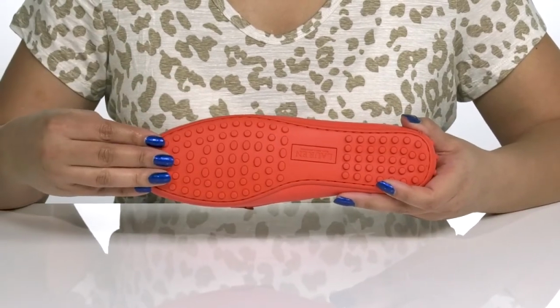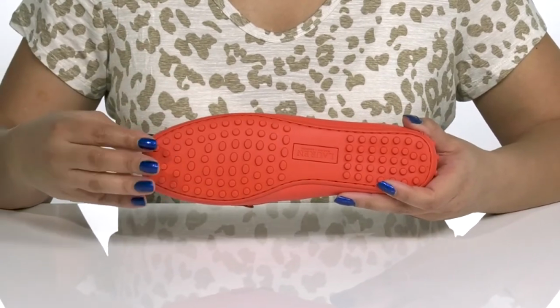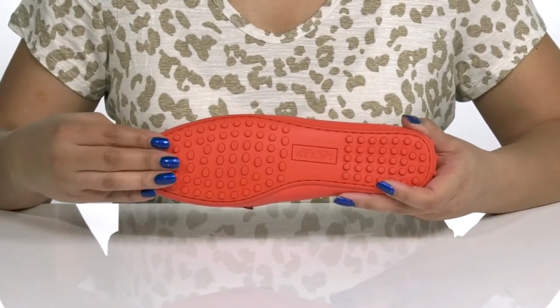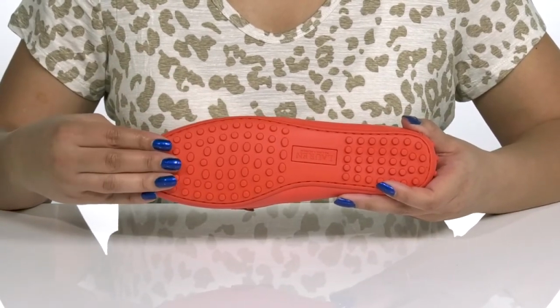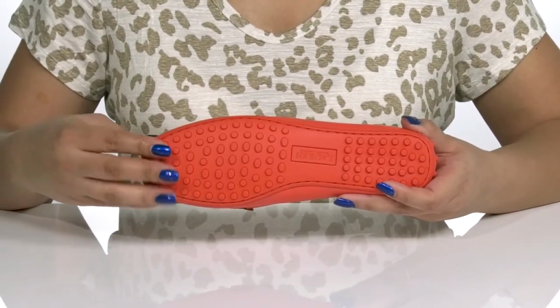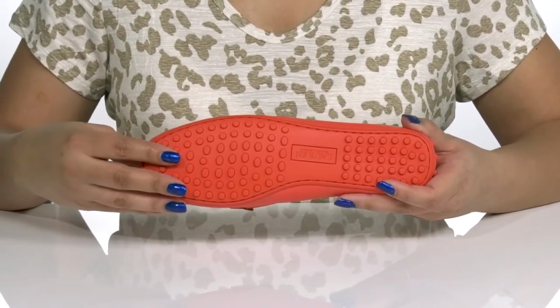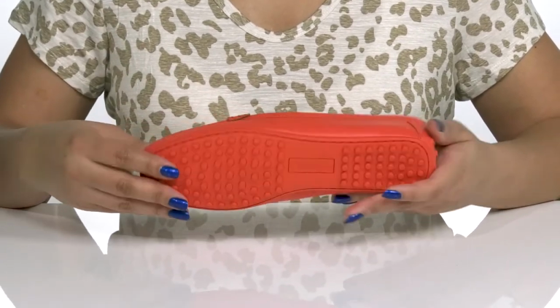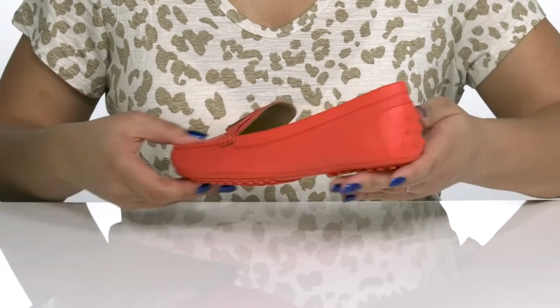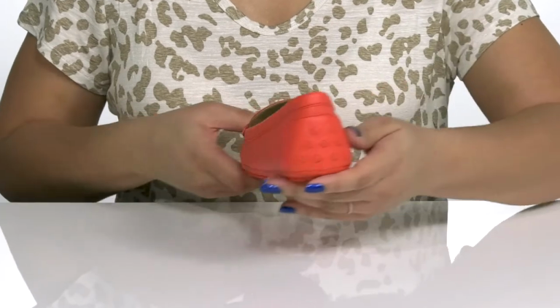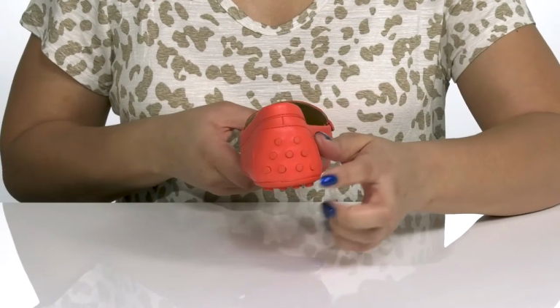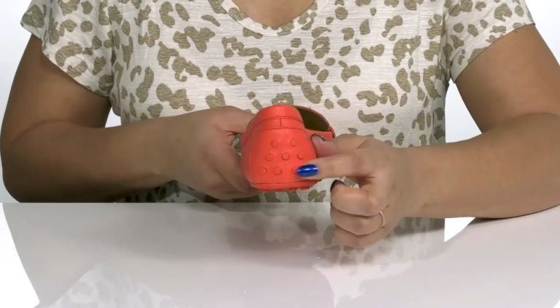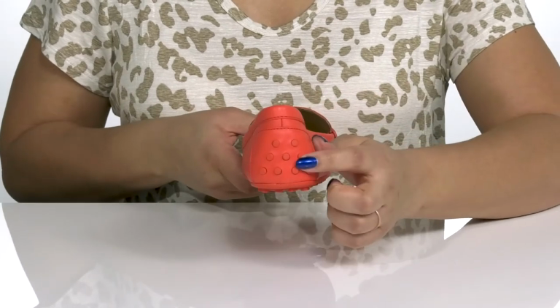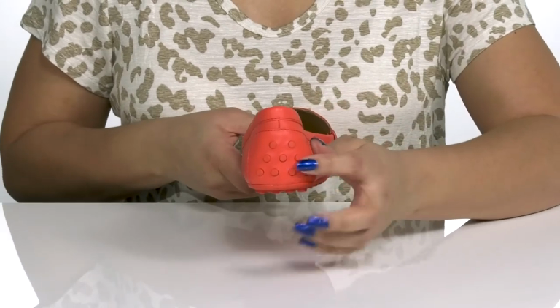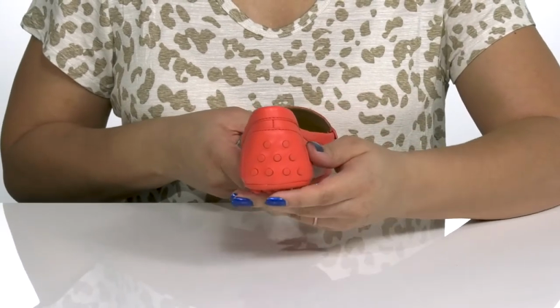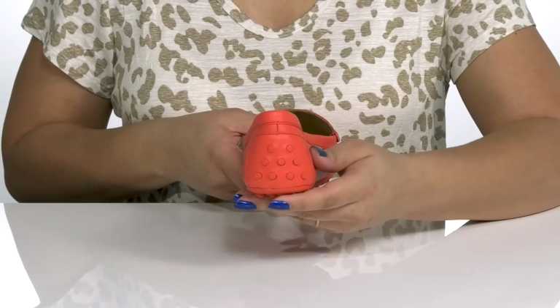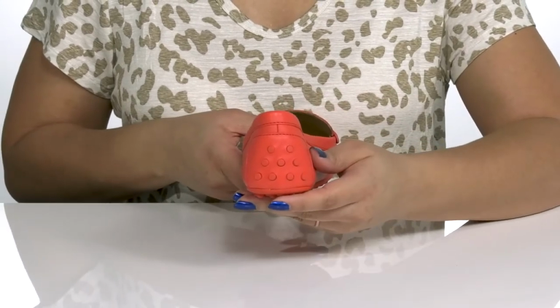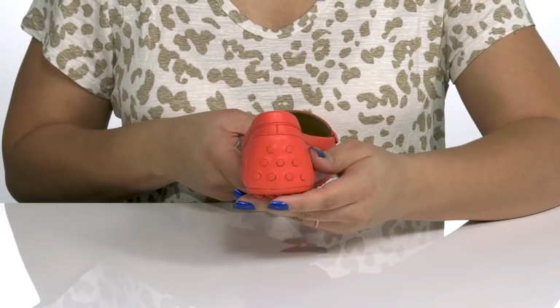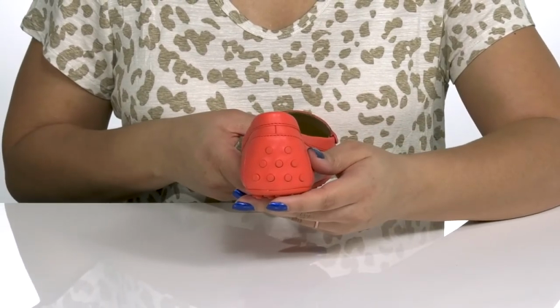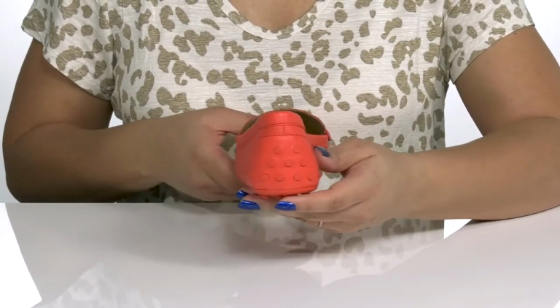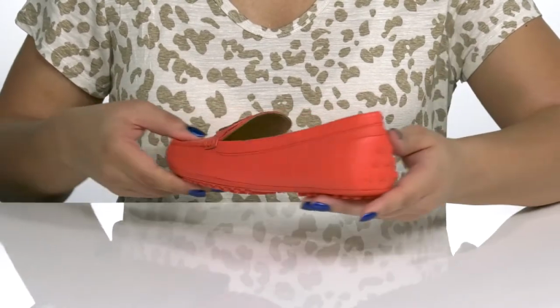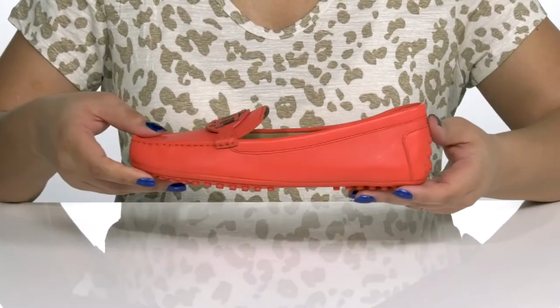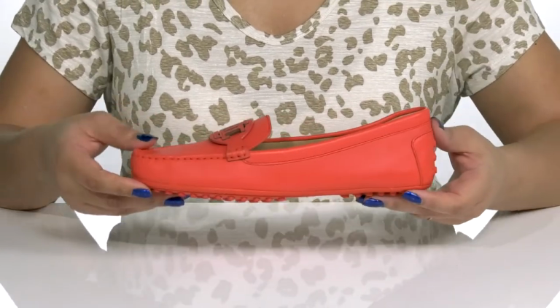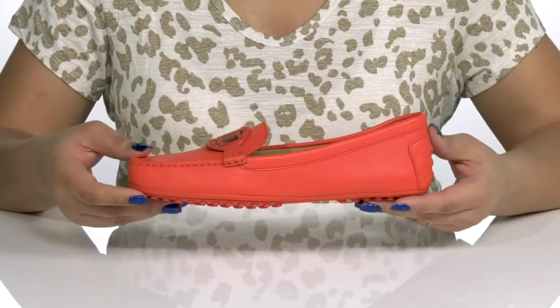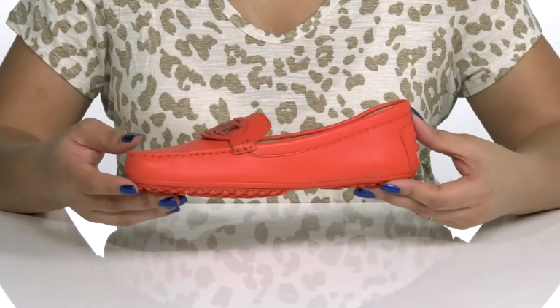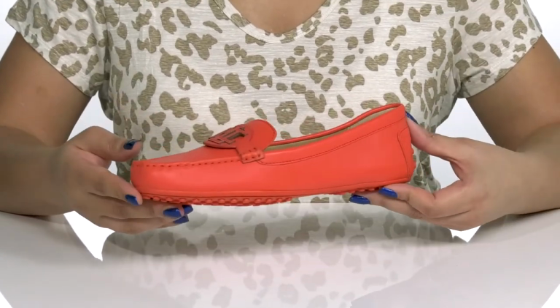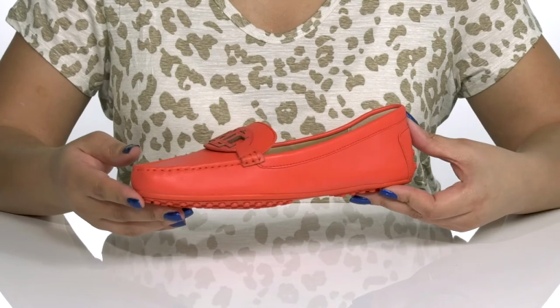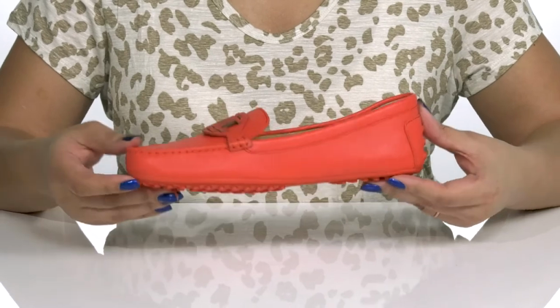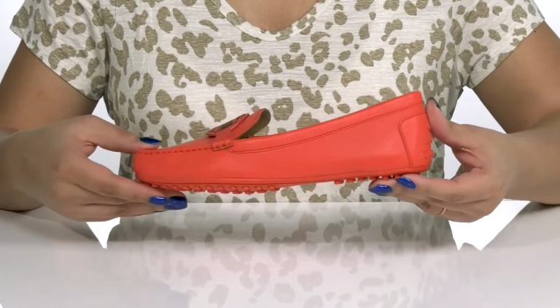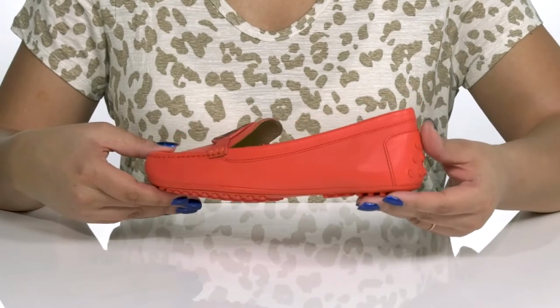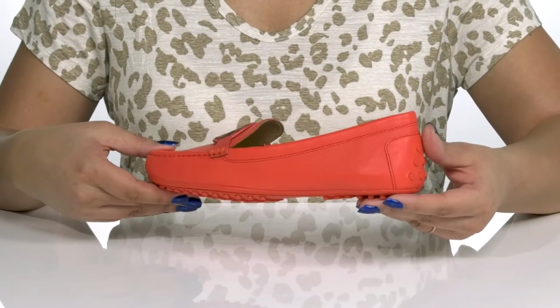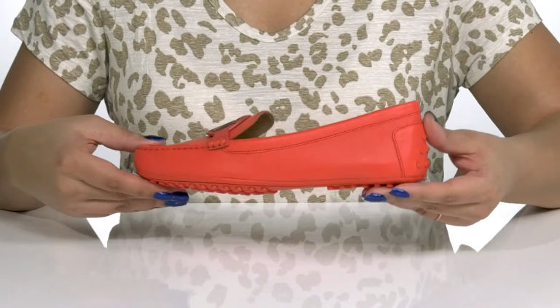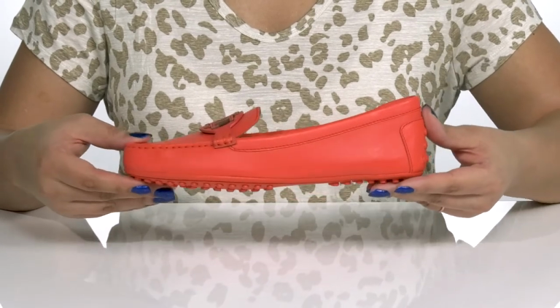The outsole provides enhanced grip that is also extended to the back of the heel, giving you that signature driver loafer look. I would wear these with a nice pair of dress slacks.